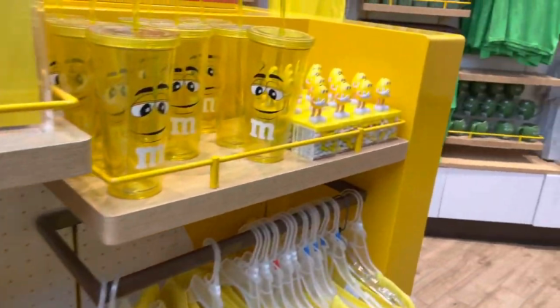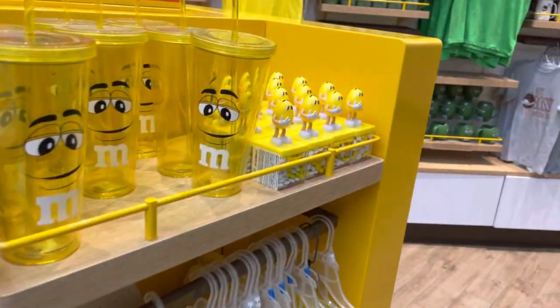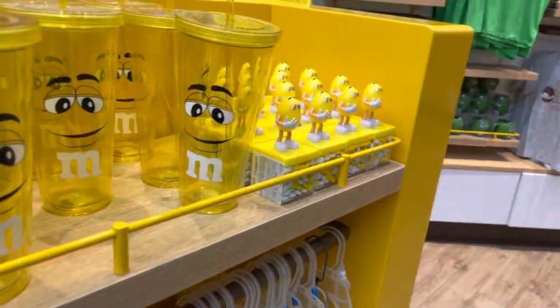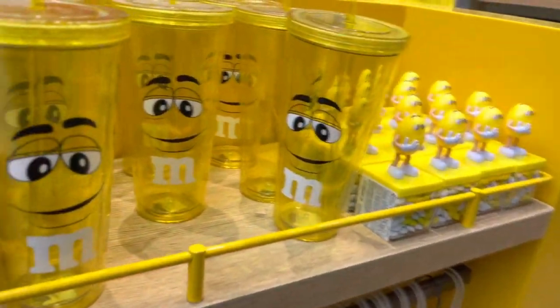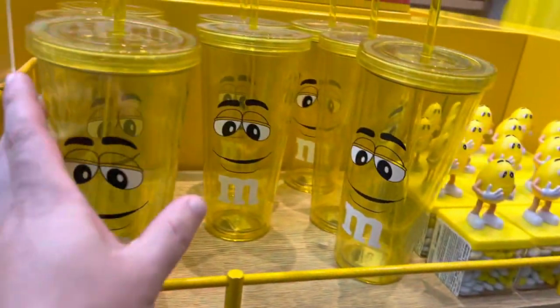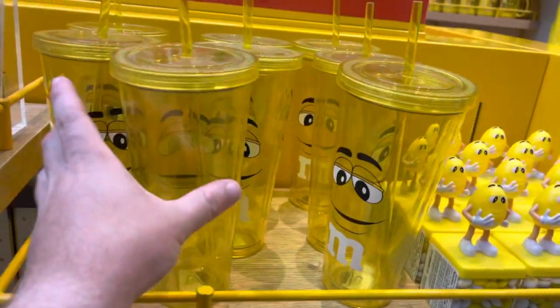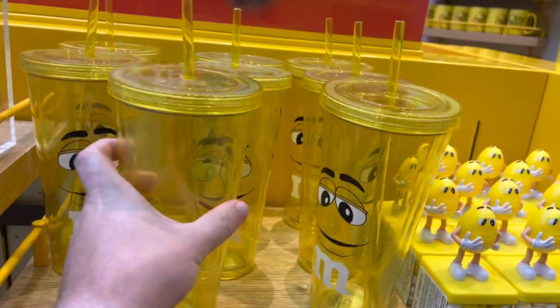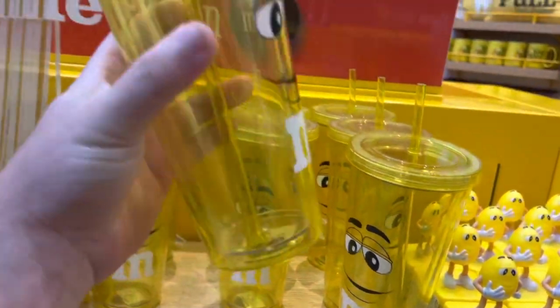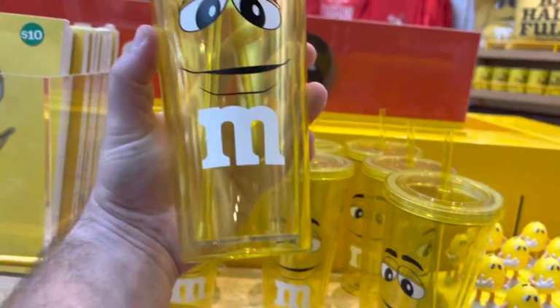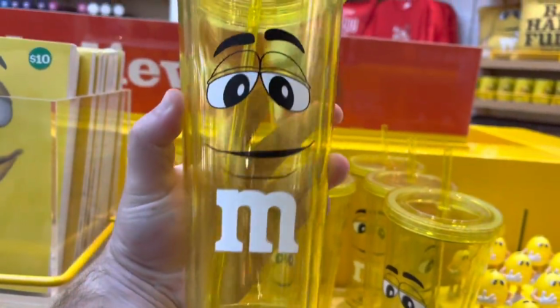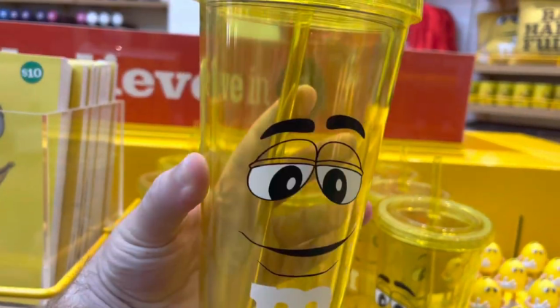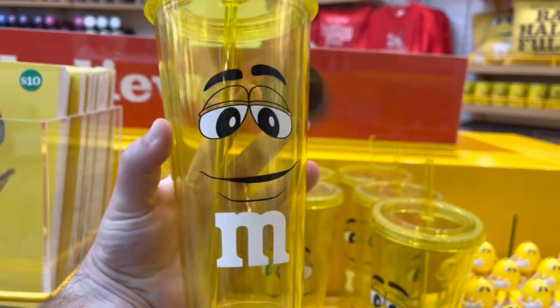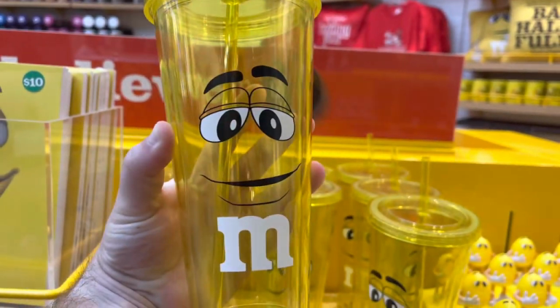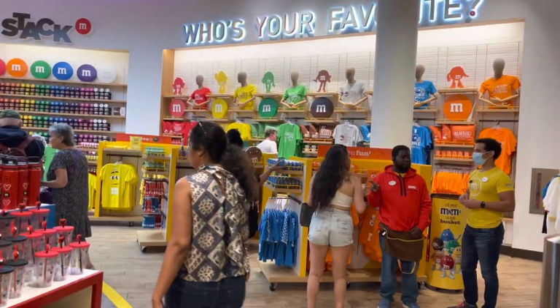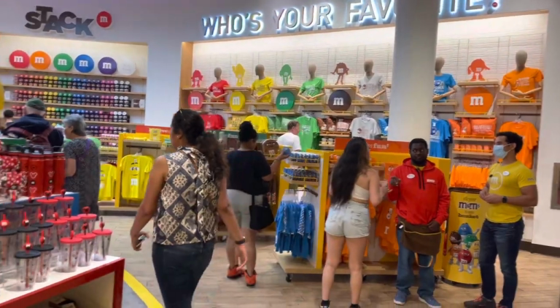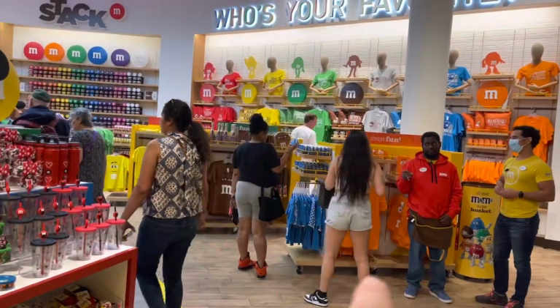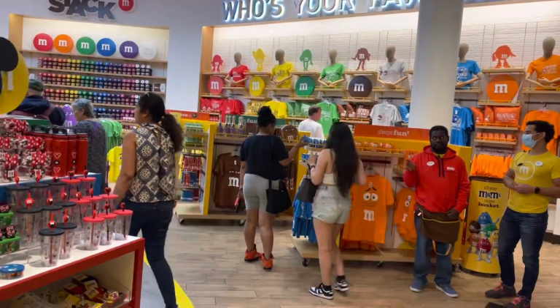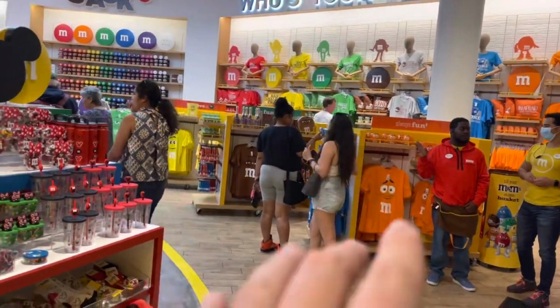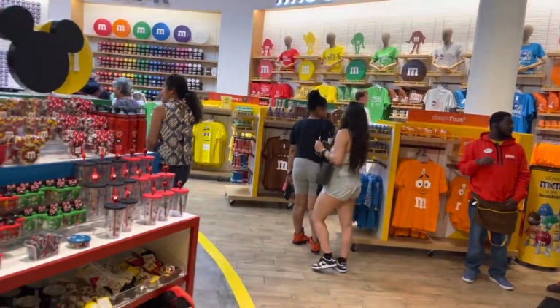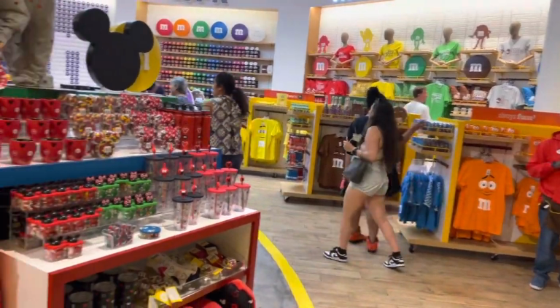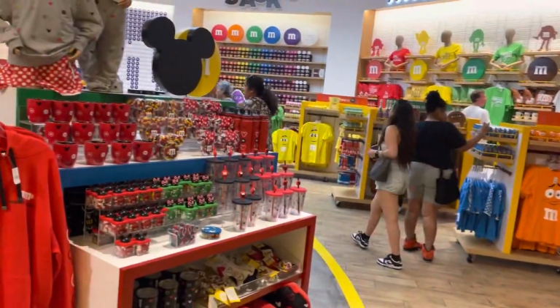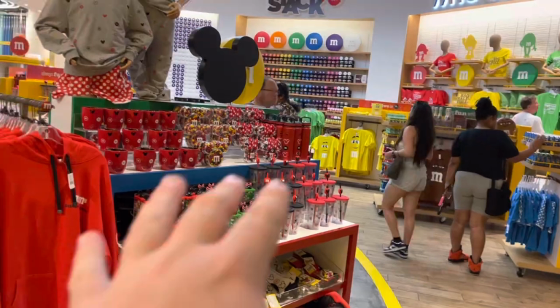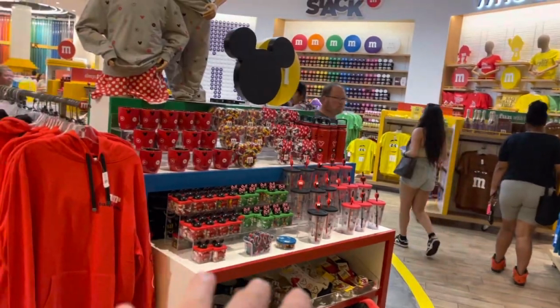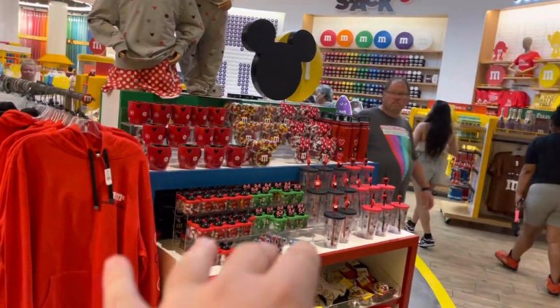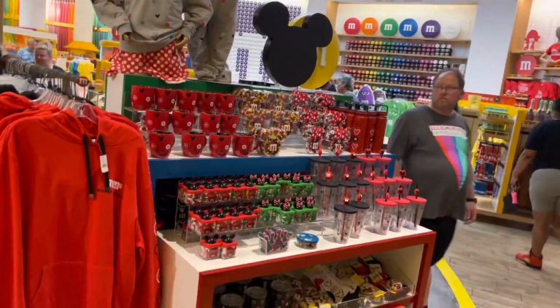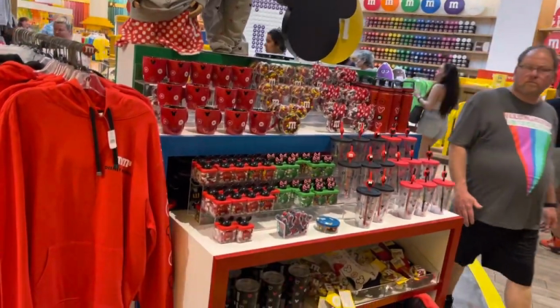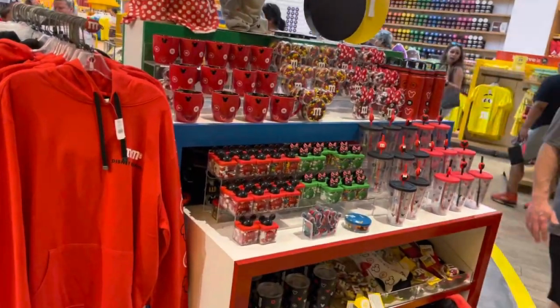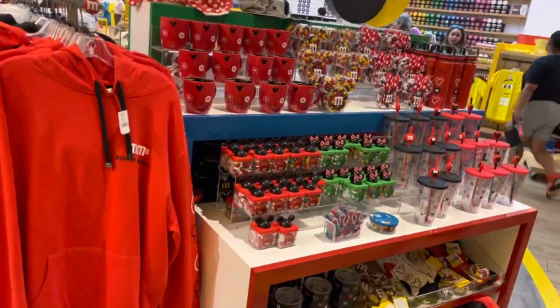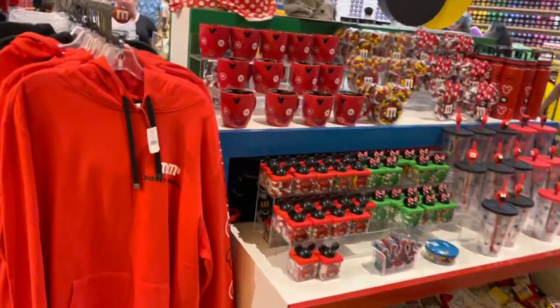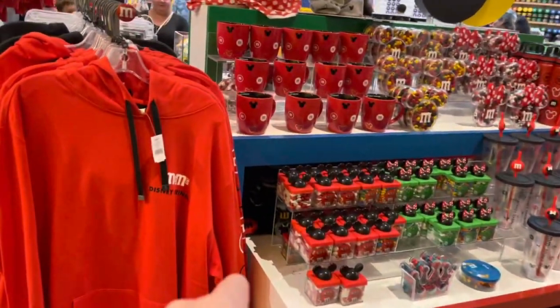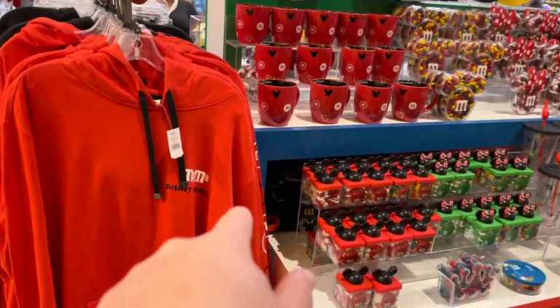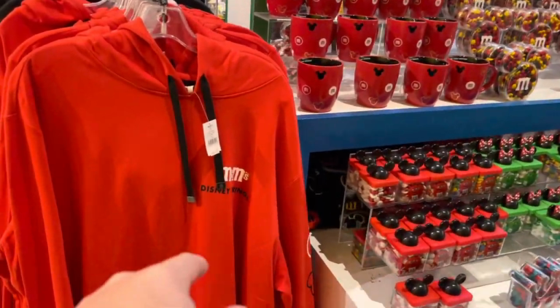I smell it too. Look at this little tumbler cup — that's pretty cool right there. On the side of the regular M&M stuff, you do have Disney M&M merchandise. This is actually really cool, exclusive to Disney Springs.